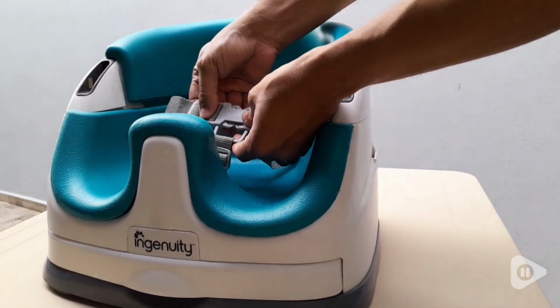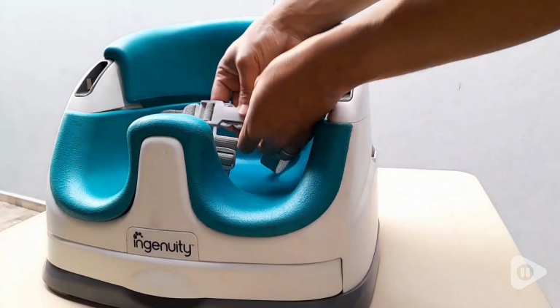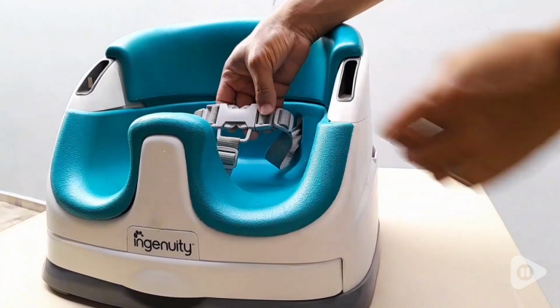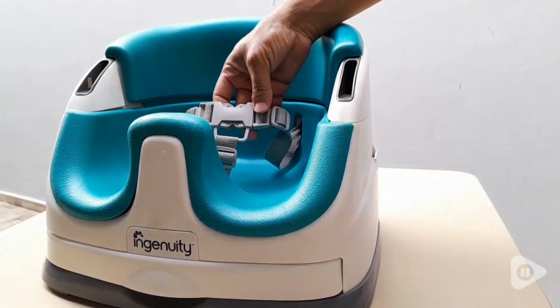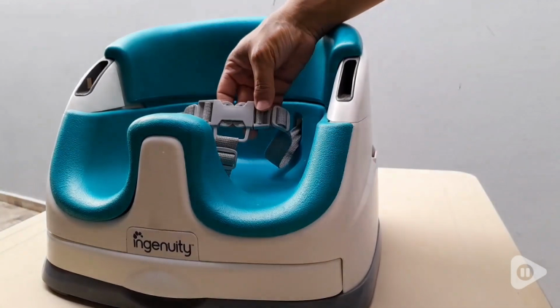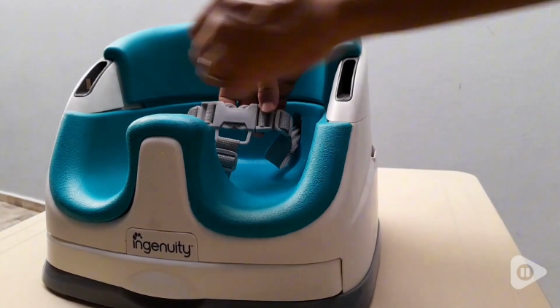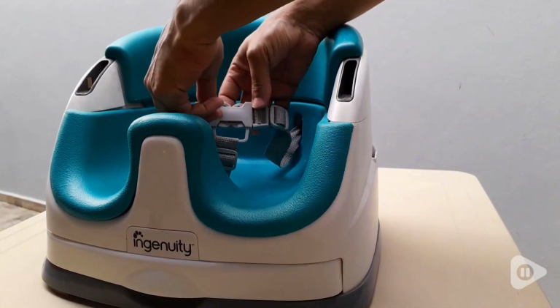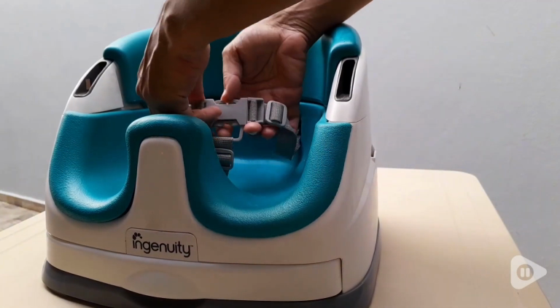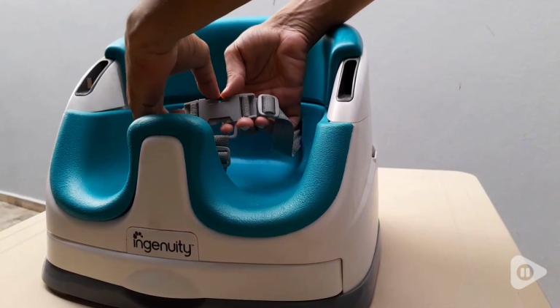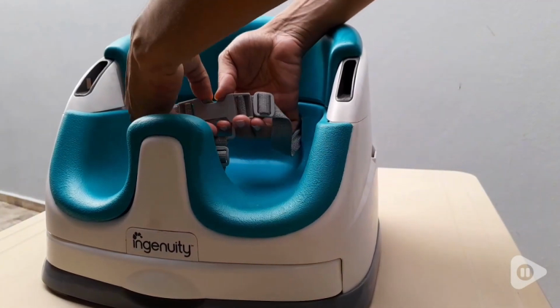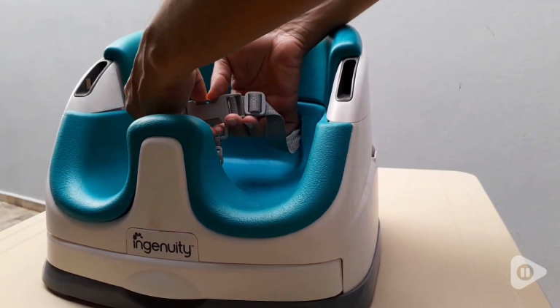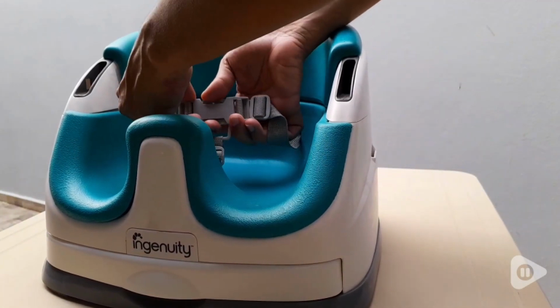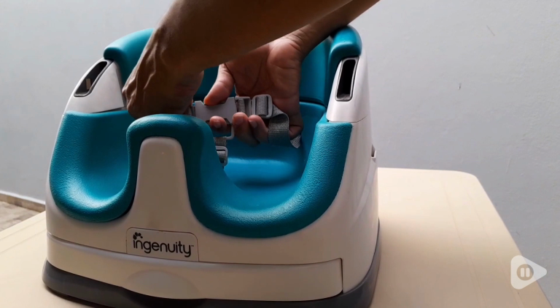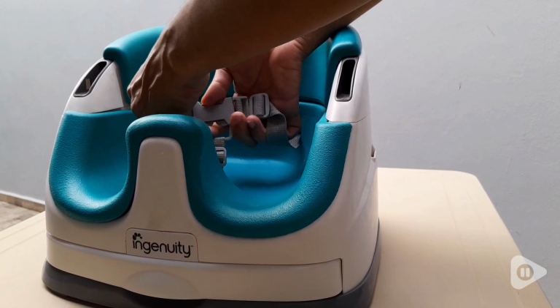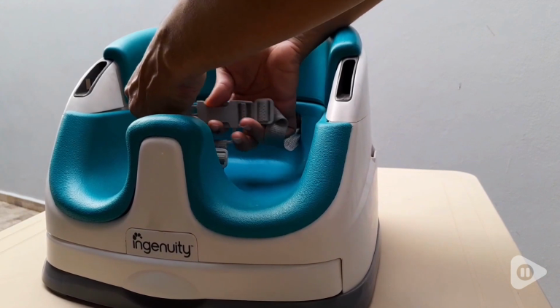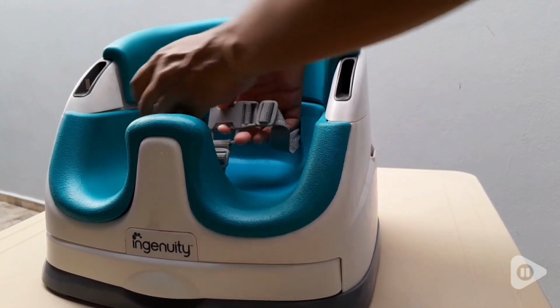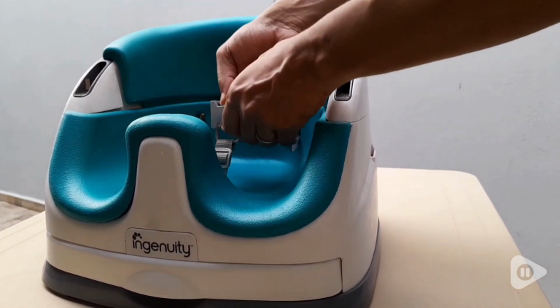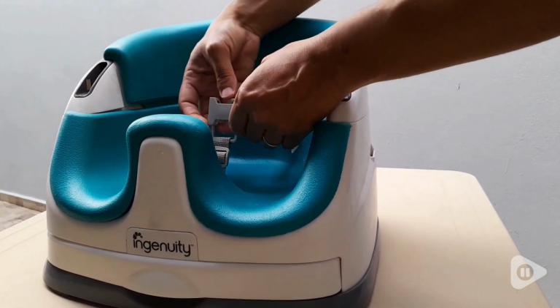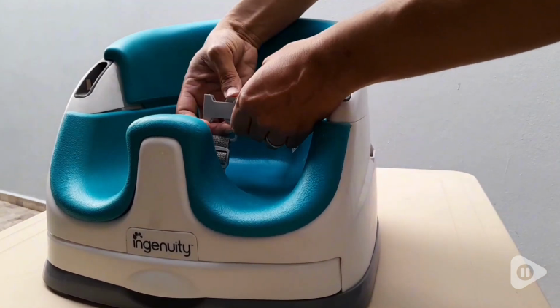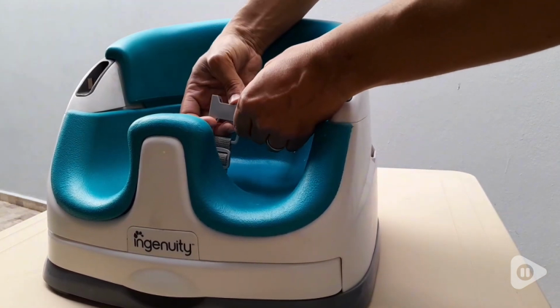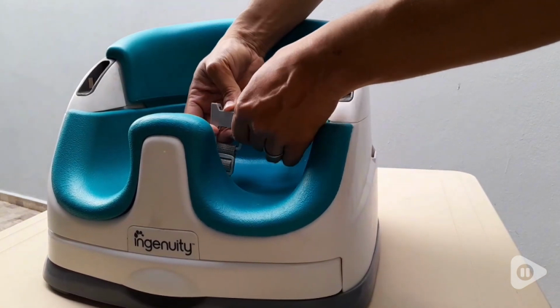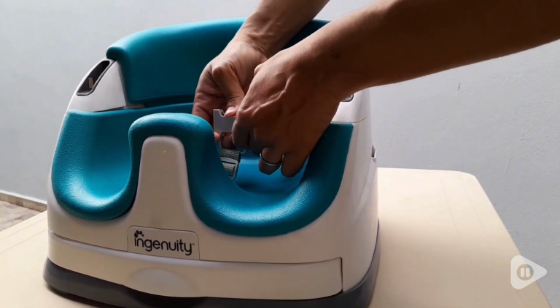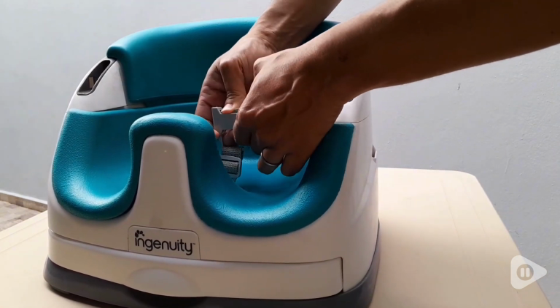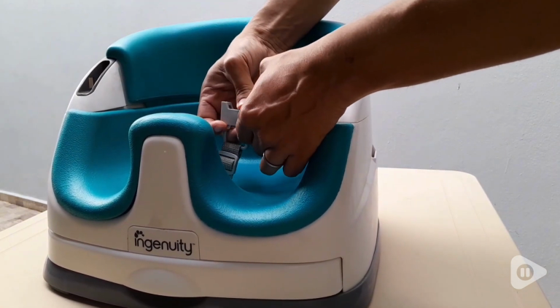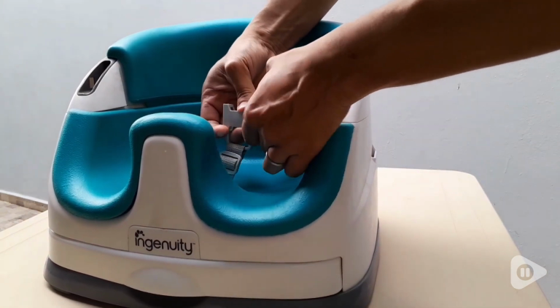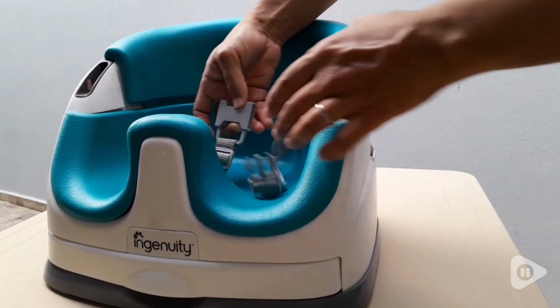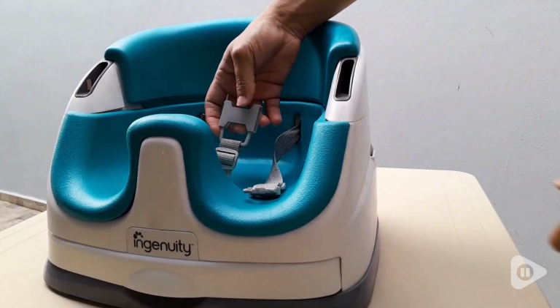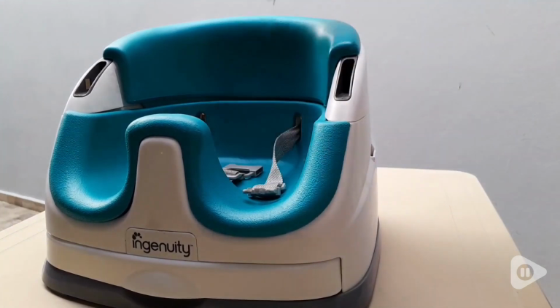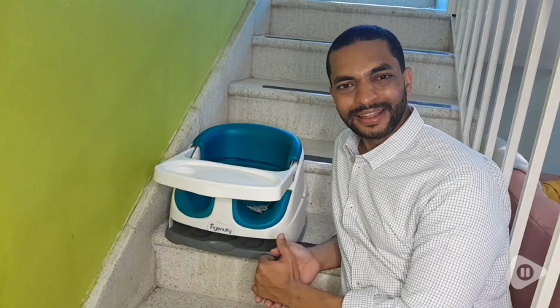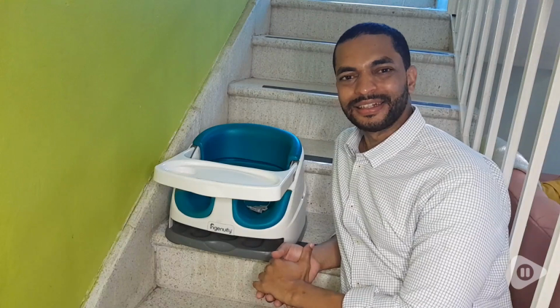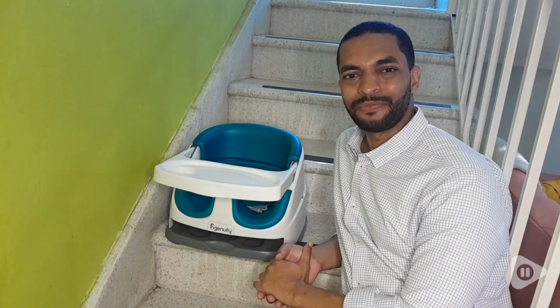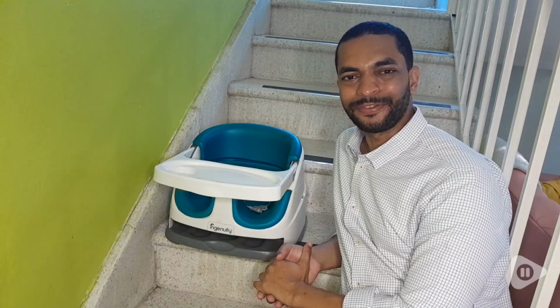So many good memories of just seeing this. My son is all four now, but we still have this at home. We really love this product. This is Emil with WTI, and this is my point of view.